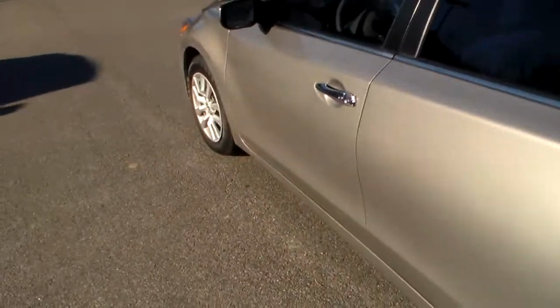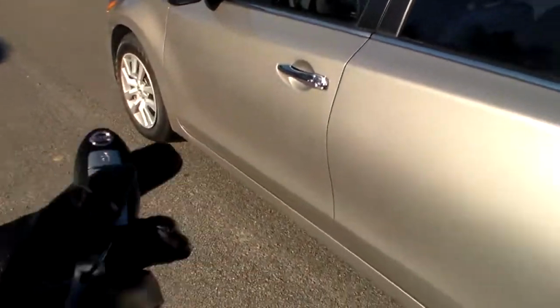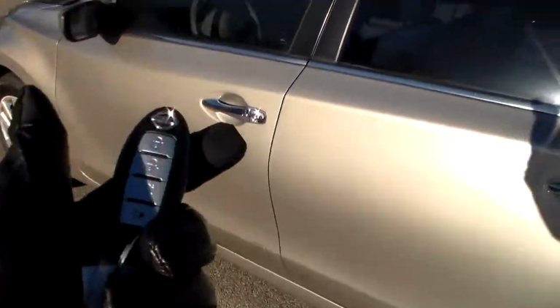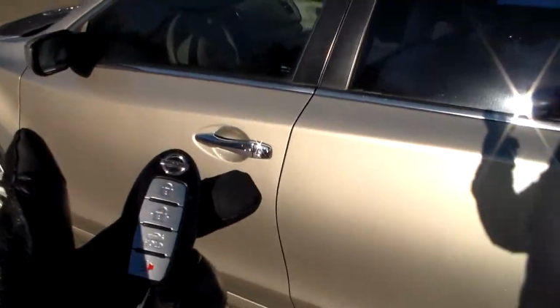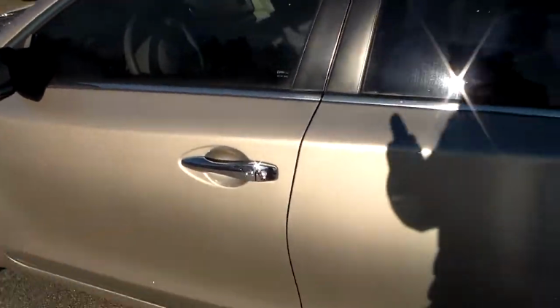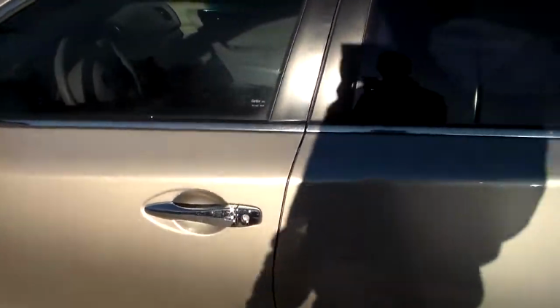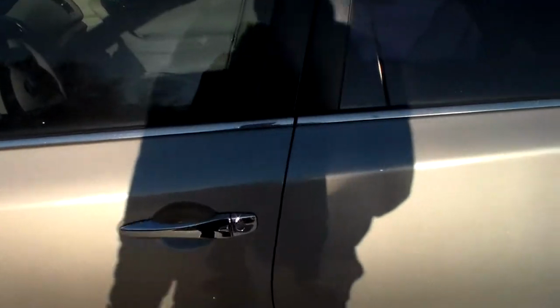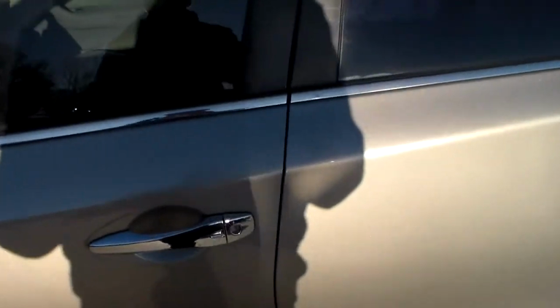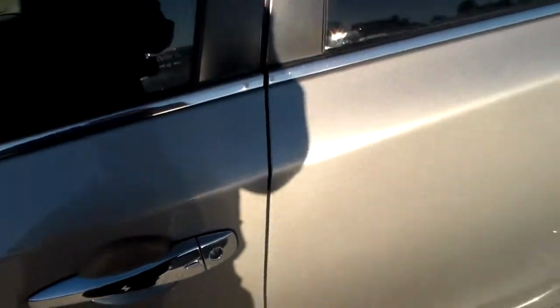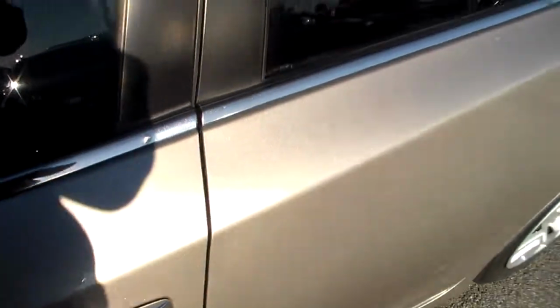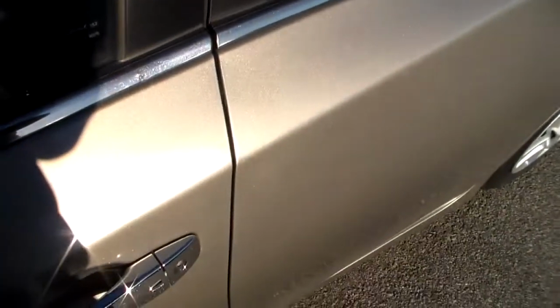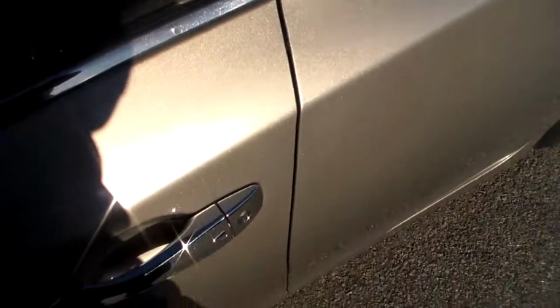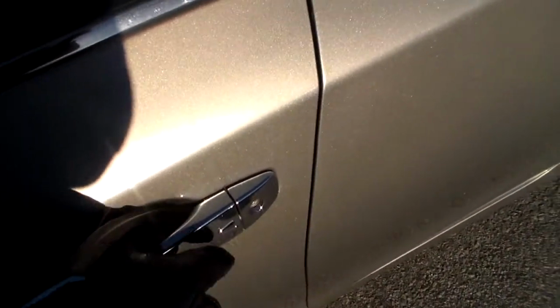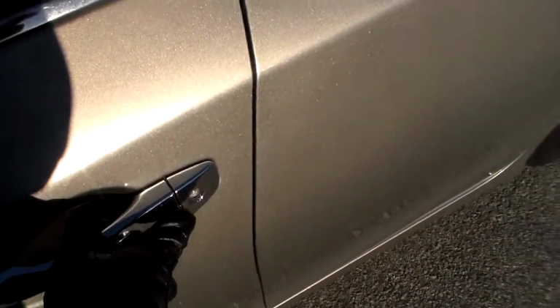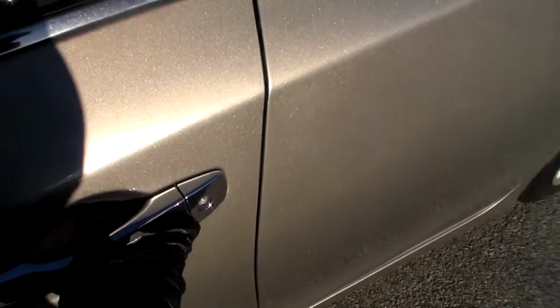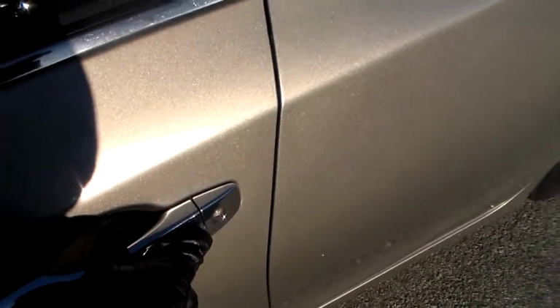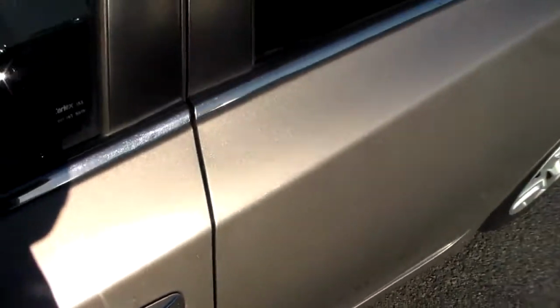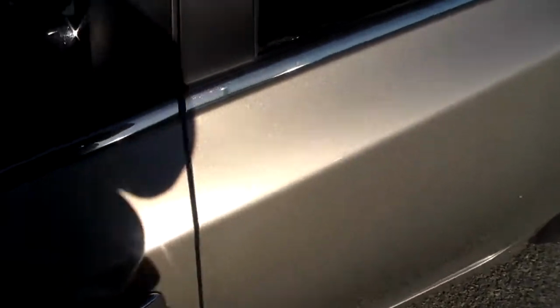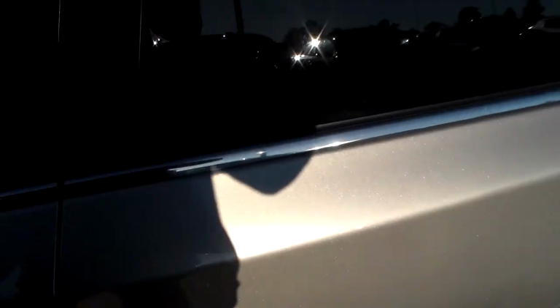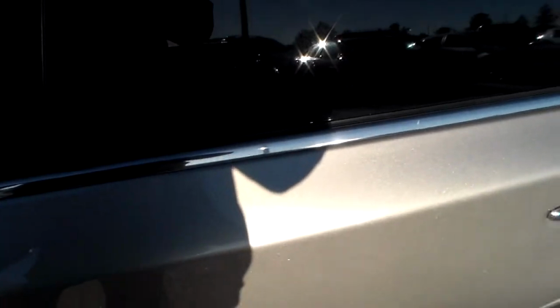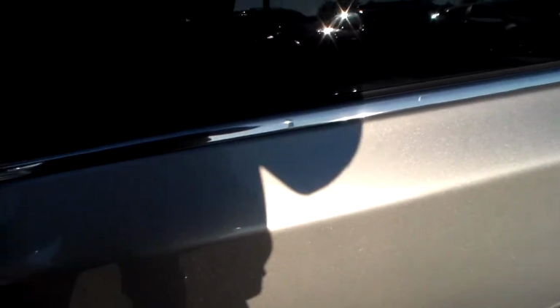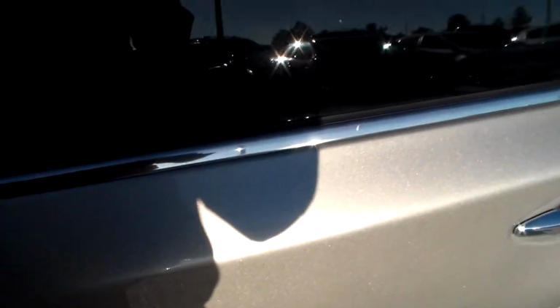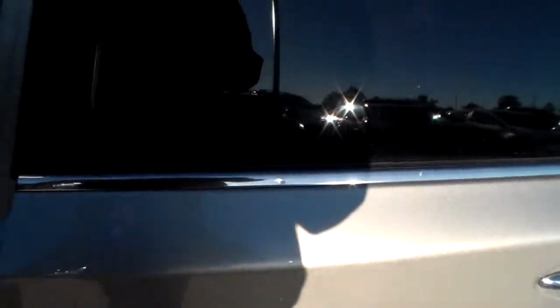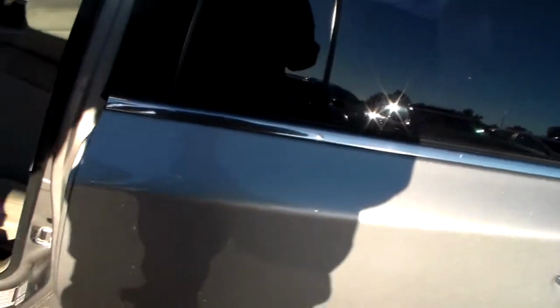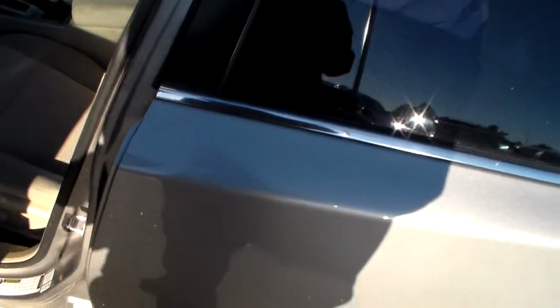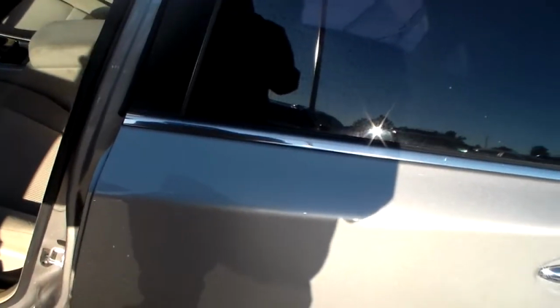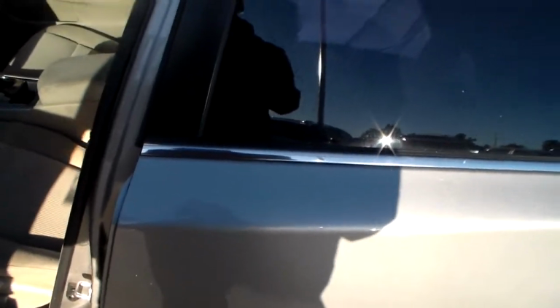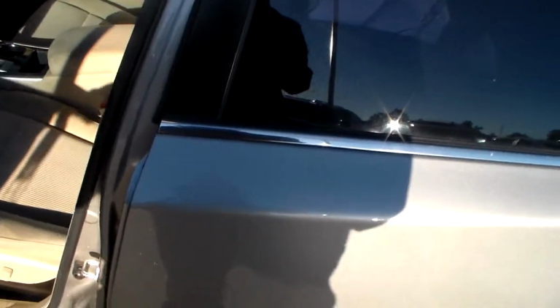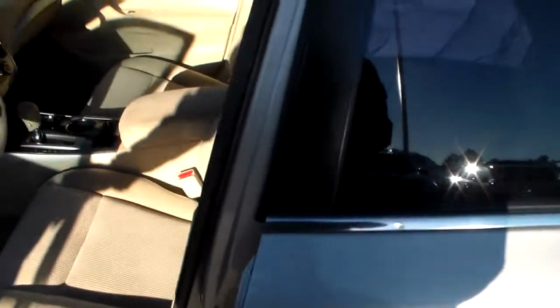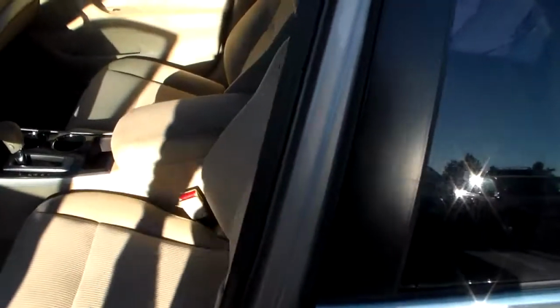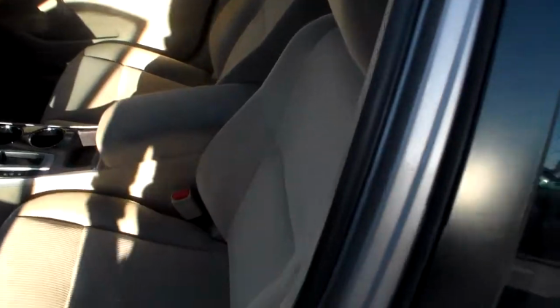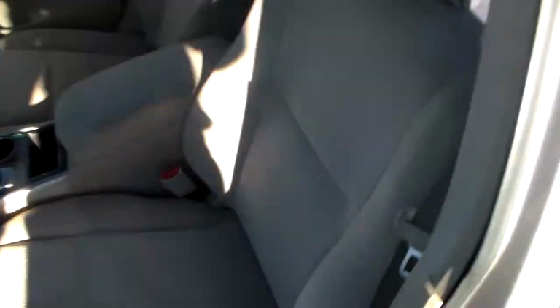This vehicle comes equipped with the Nissan Intelligent Key. As long as this is within one meter of the vehicle, all you have to do is press this button right here and you'll automatically unlock the door. That way, if it's in your pocket, your bag, your purse, or anything like that, you don't have to fumble around looking for it.